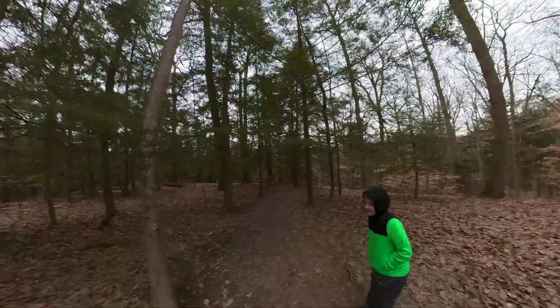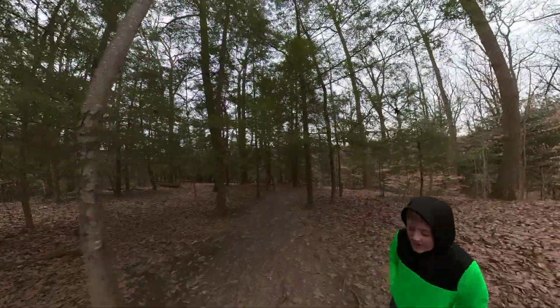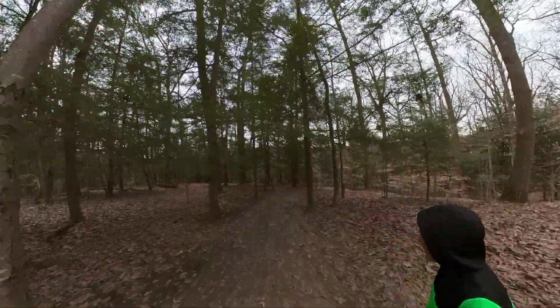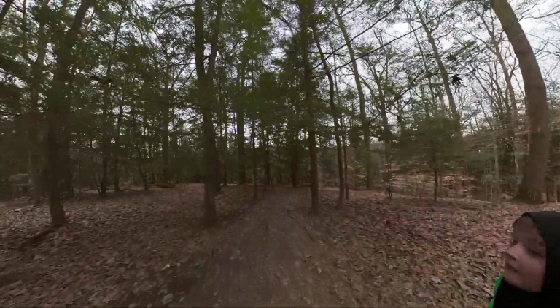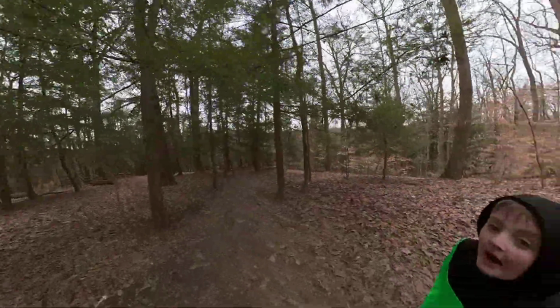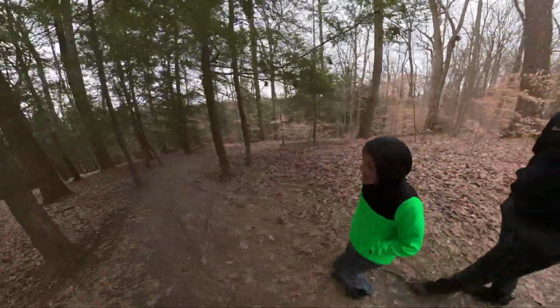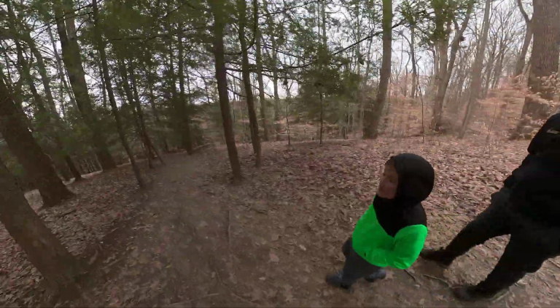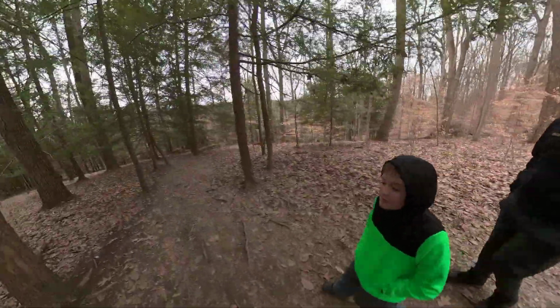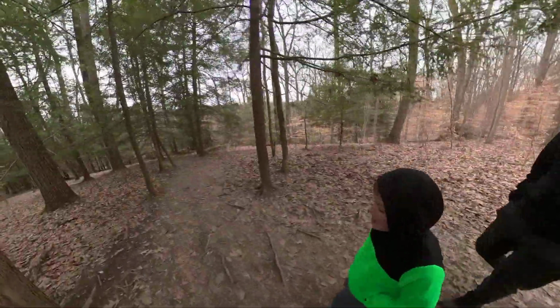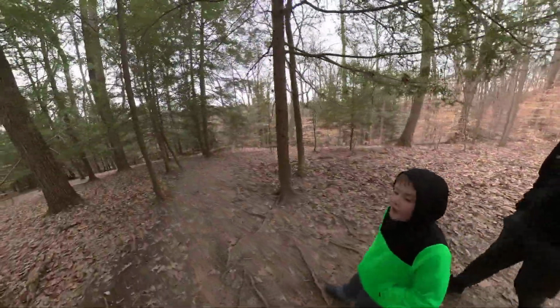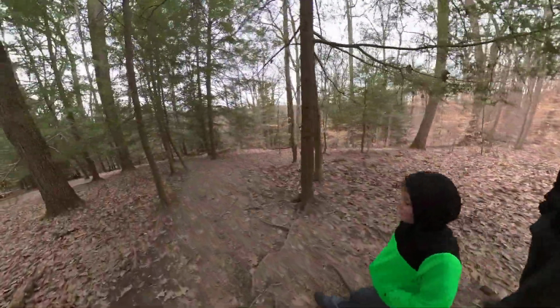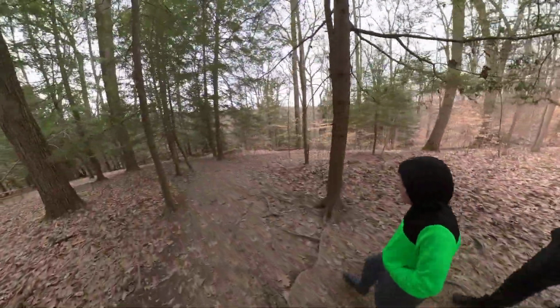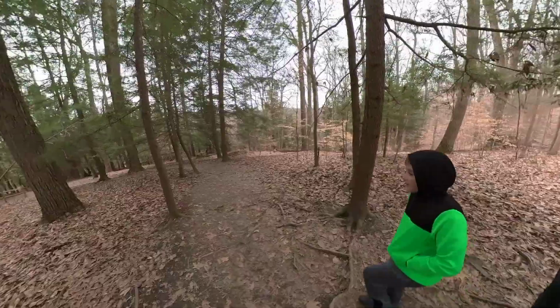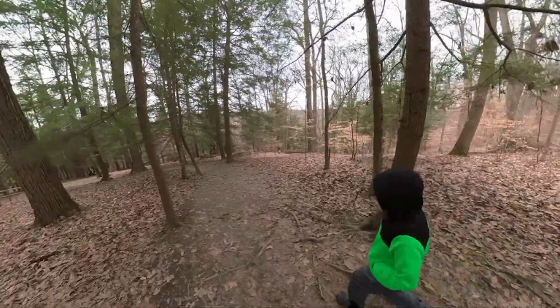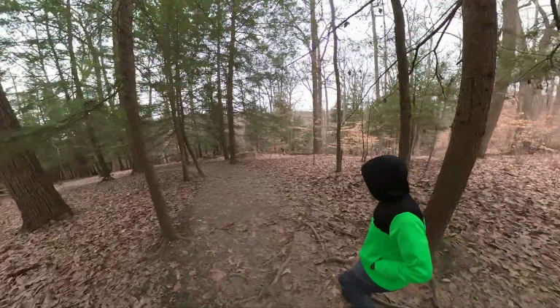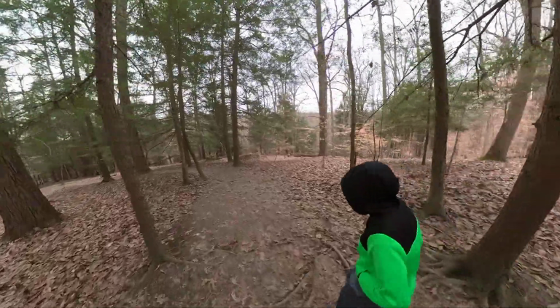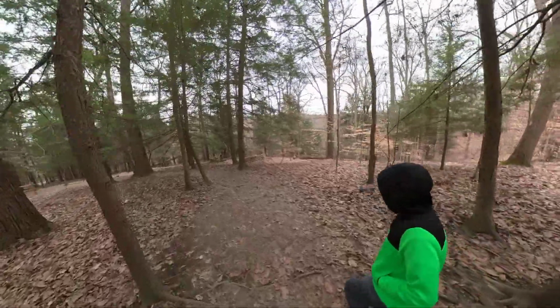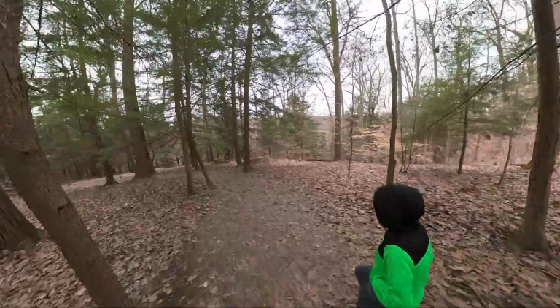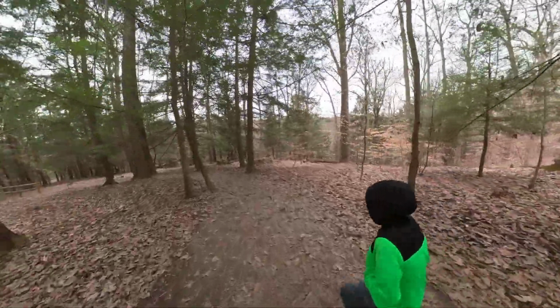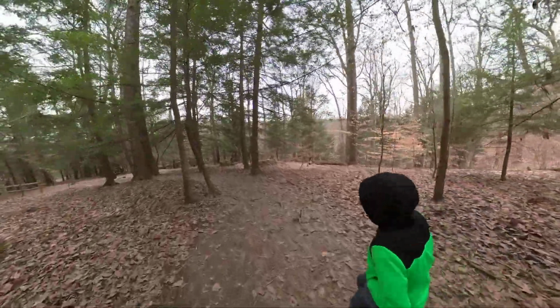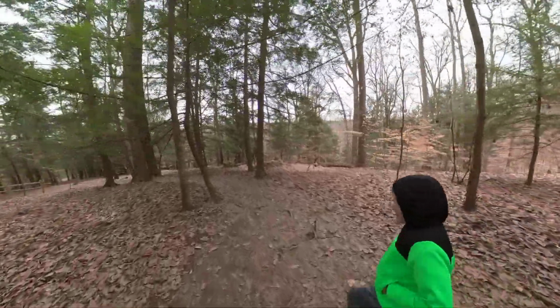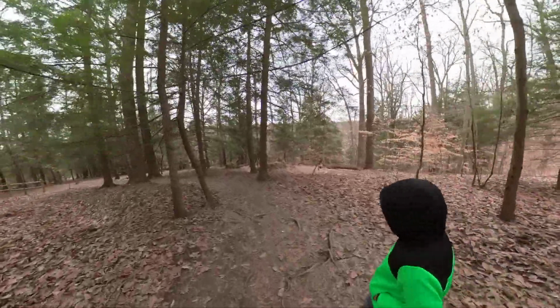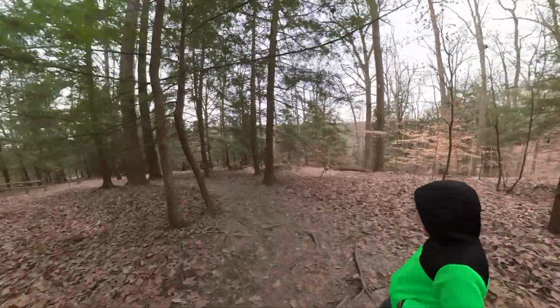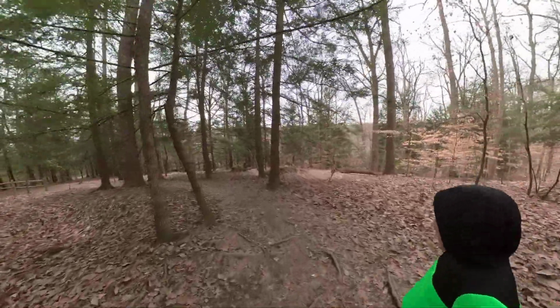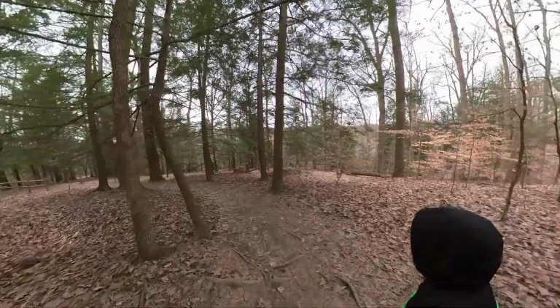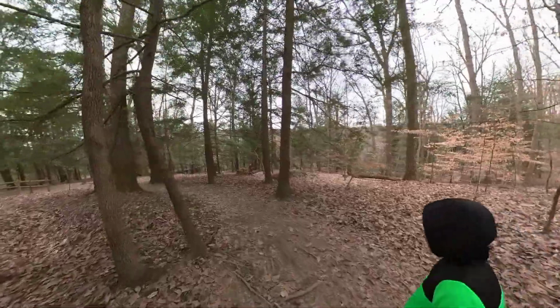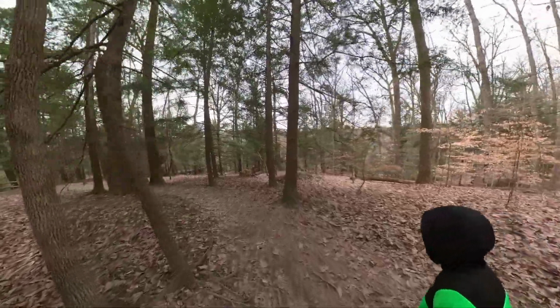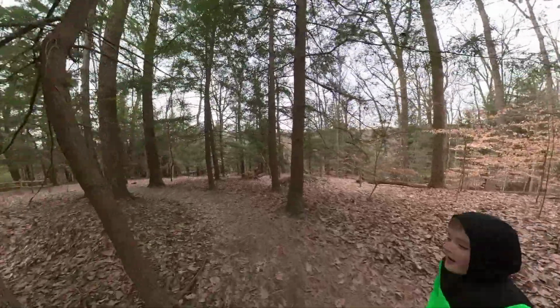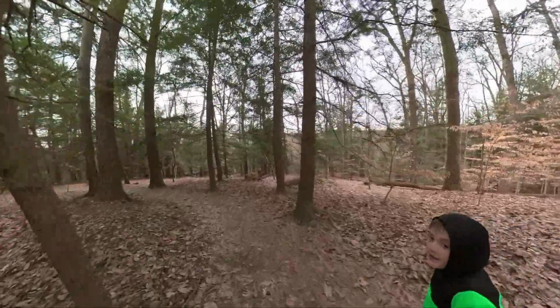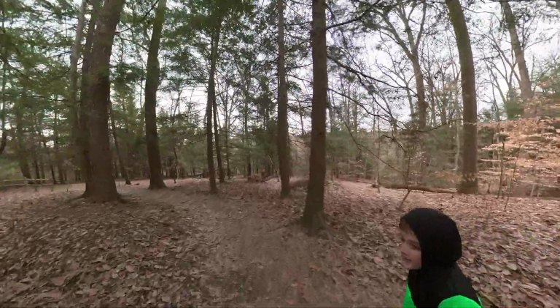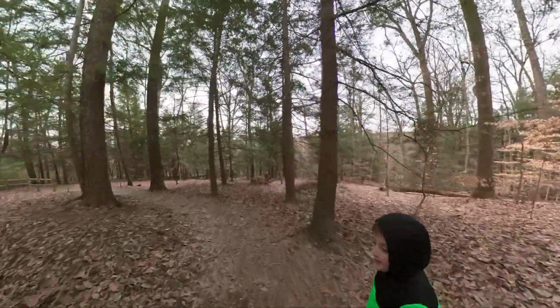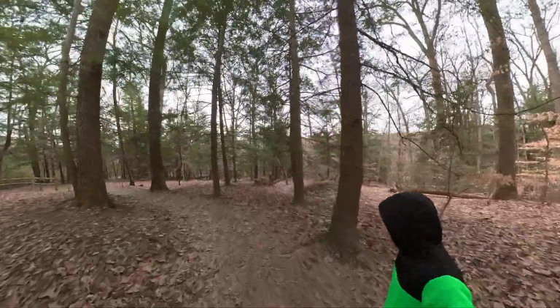Tell us where we're at. We are at Hocking Hills Rock House. Have we been here before? Yes. So what are we doing this time? We're going for a hike.